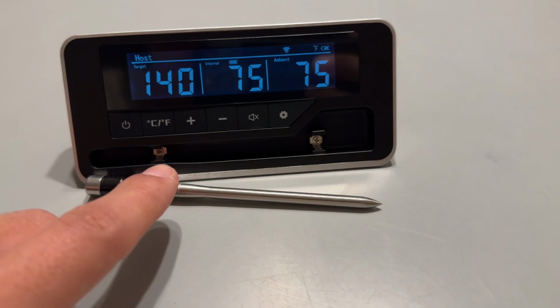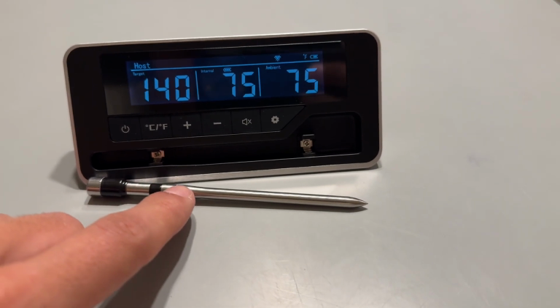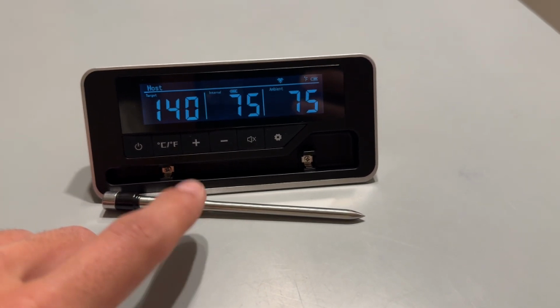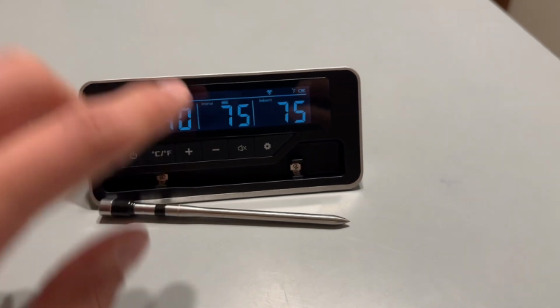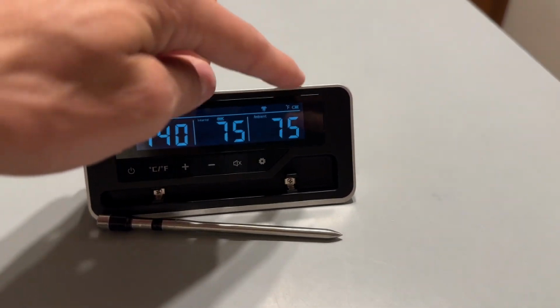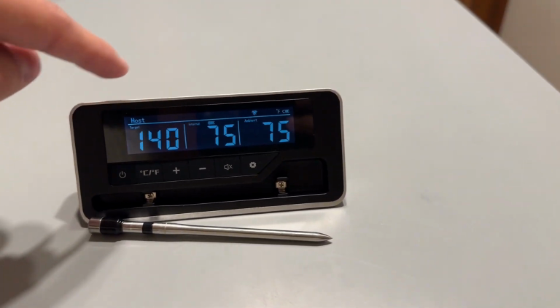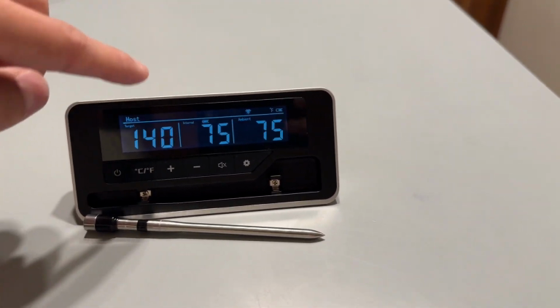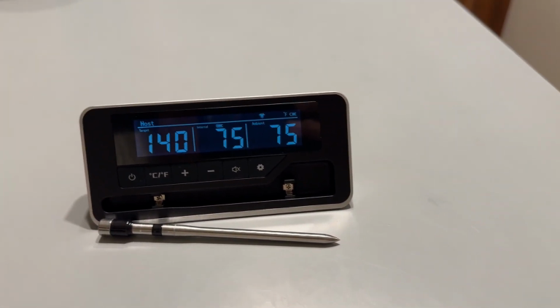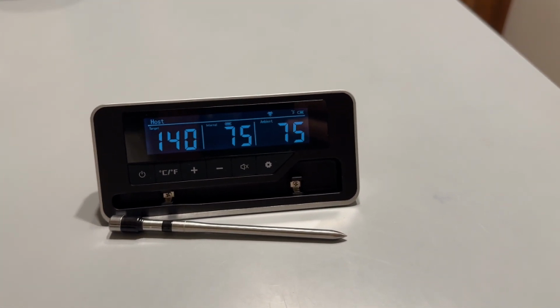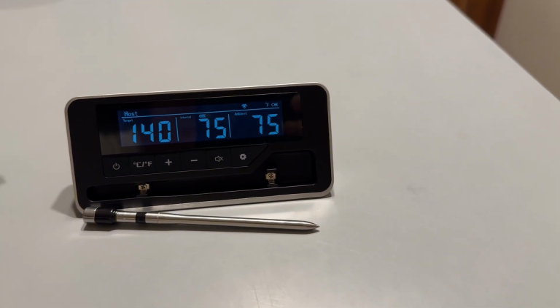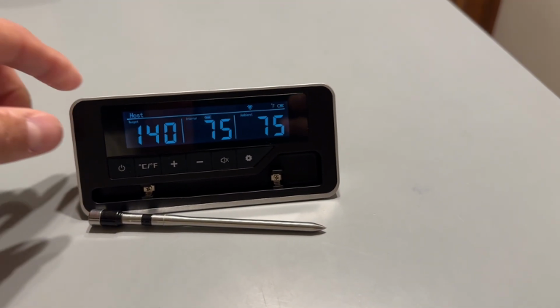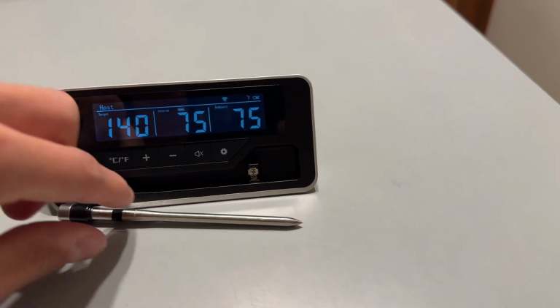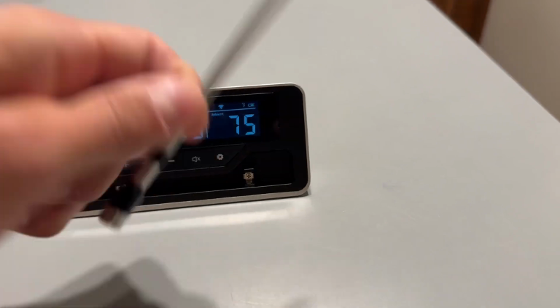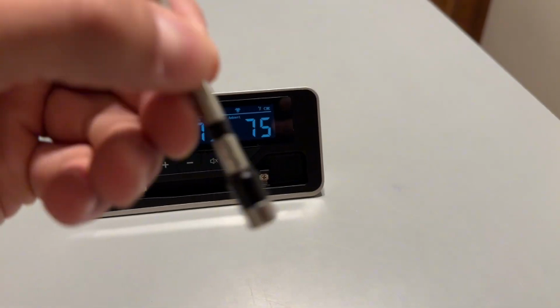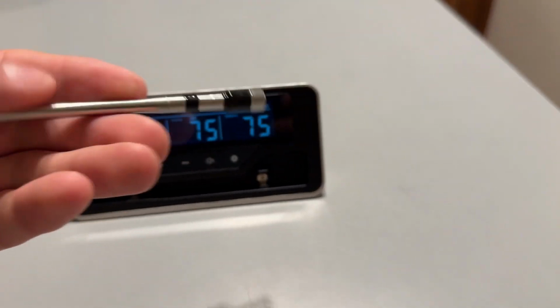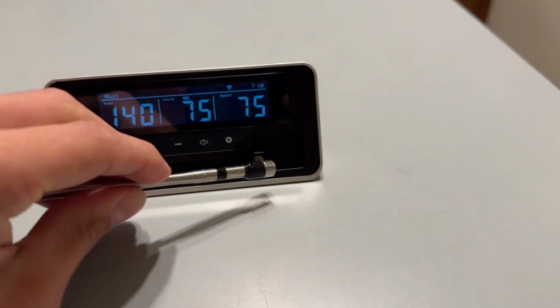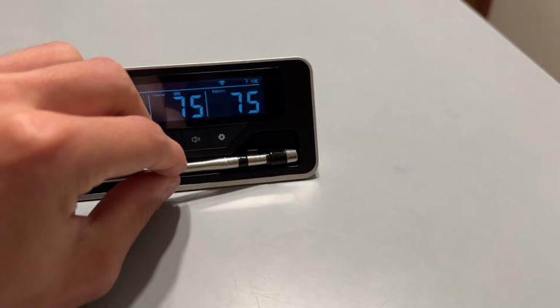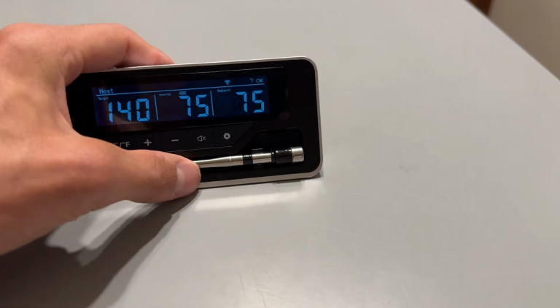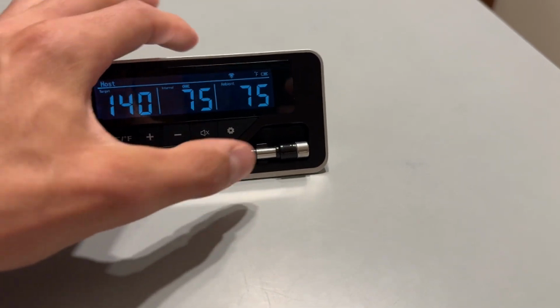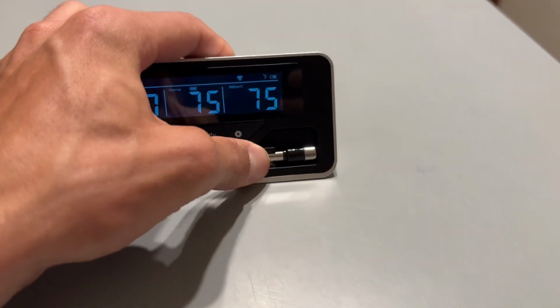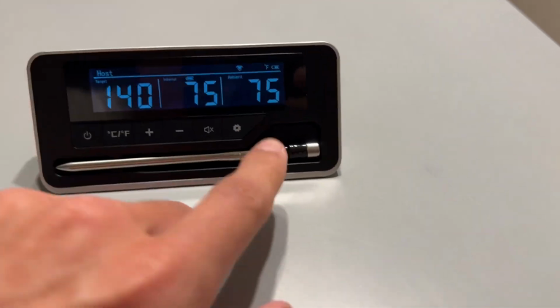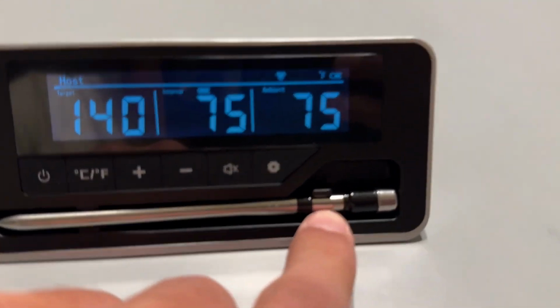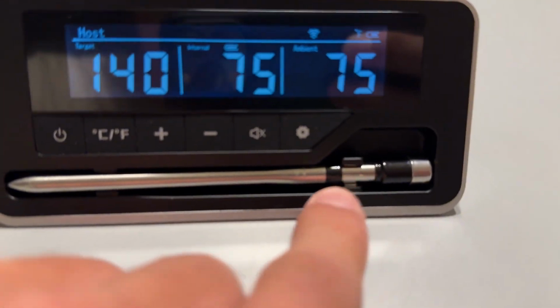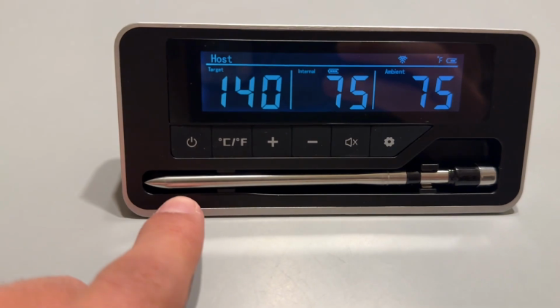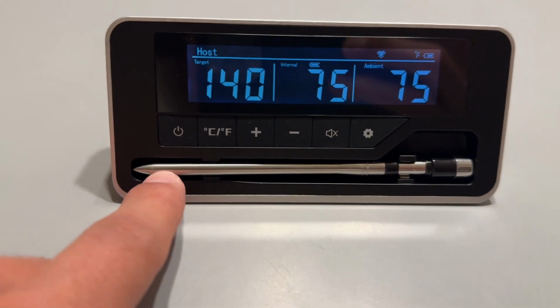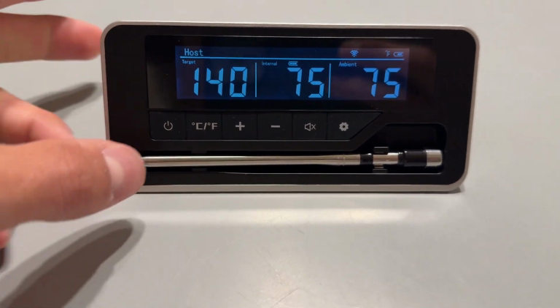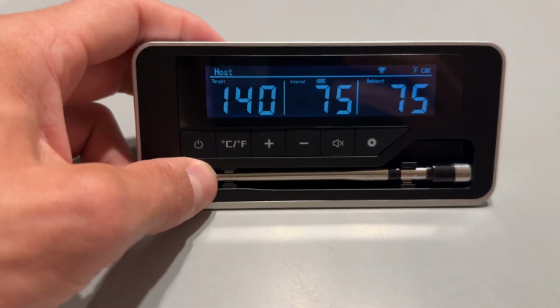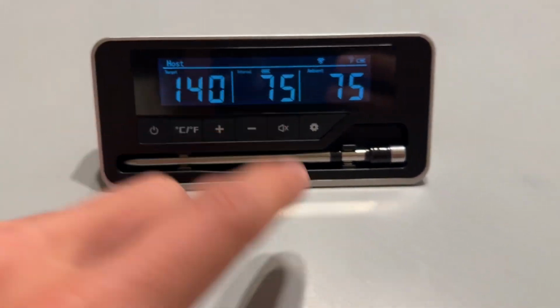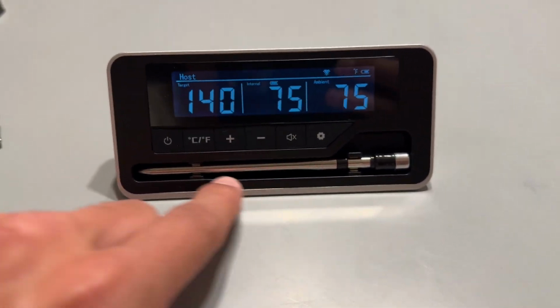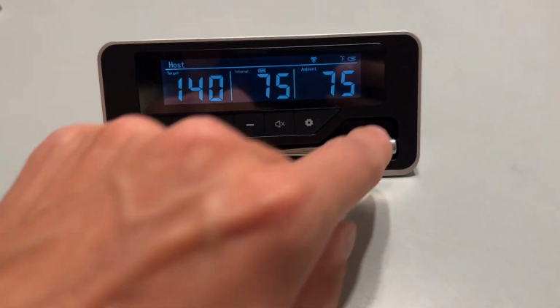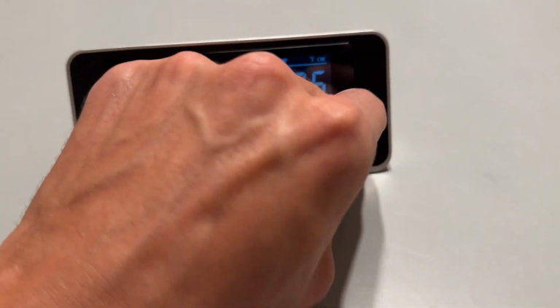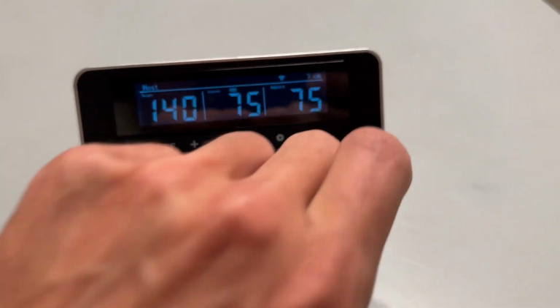Now, the cool thing about this is this is actually like a little power bank. We can charge this here, plug it in, and then this is going to charge via this little connection right here. So the little probe actually charges by being attached here. So not only is it easily stored, but it charges there as well.